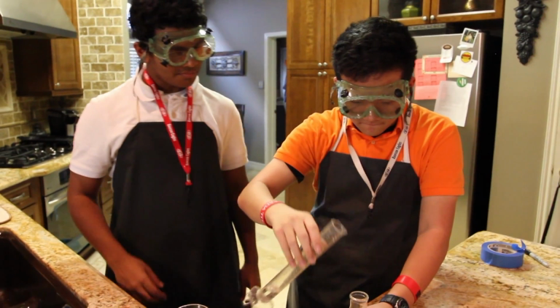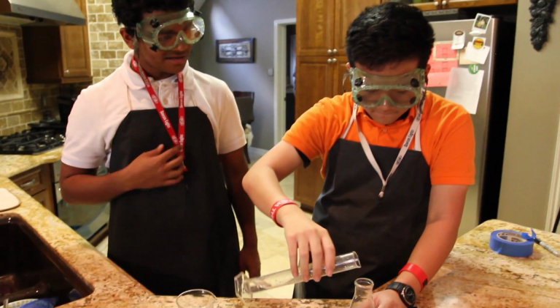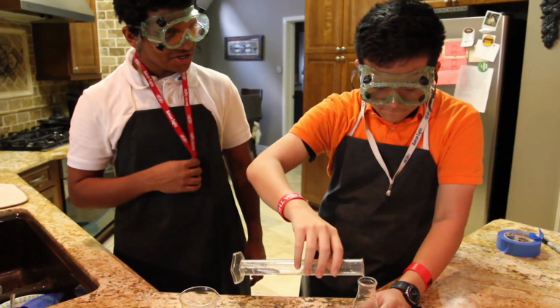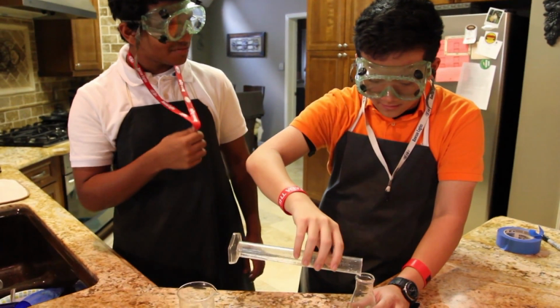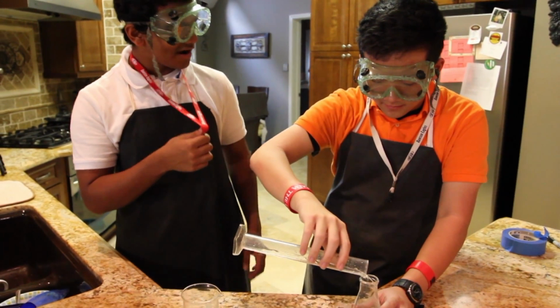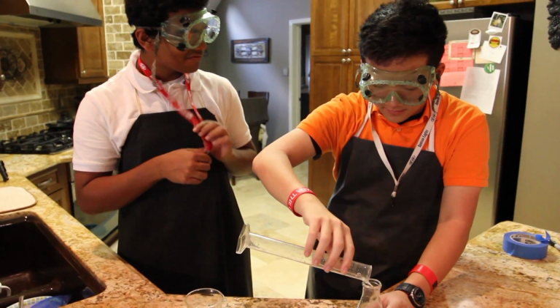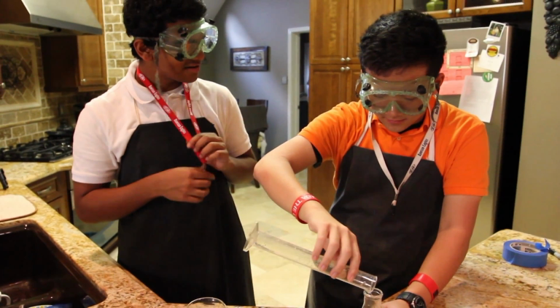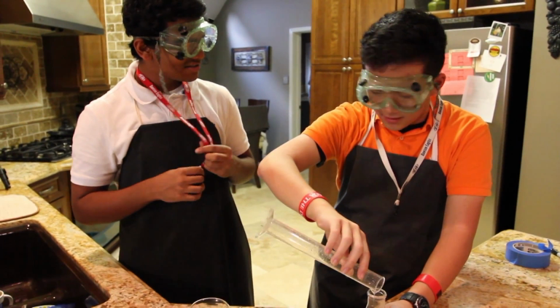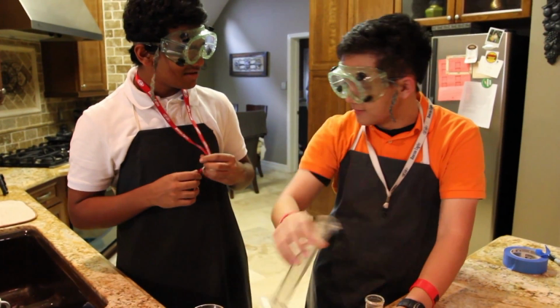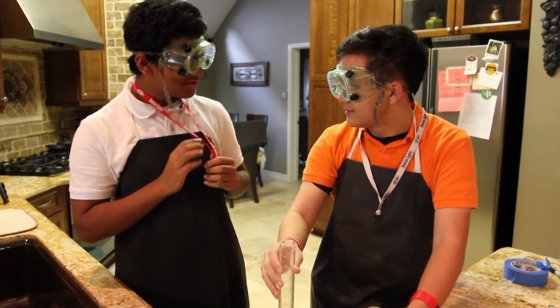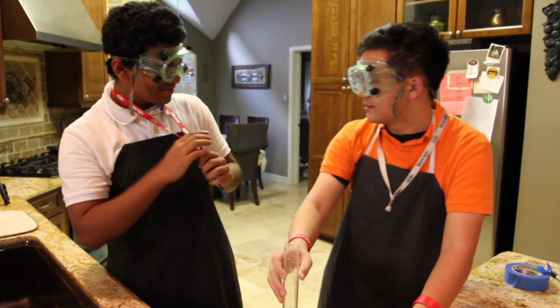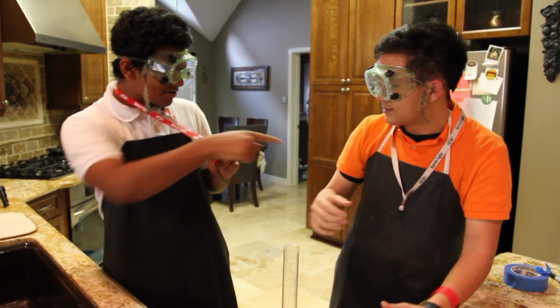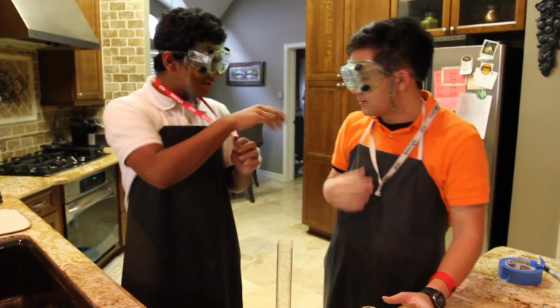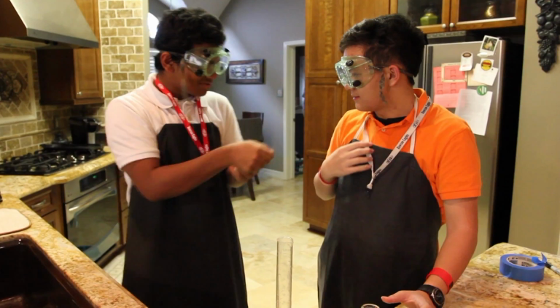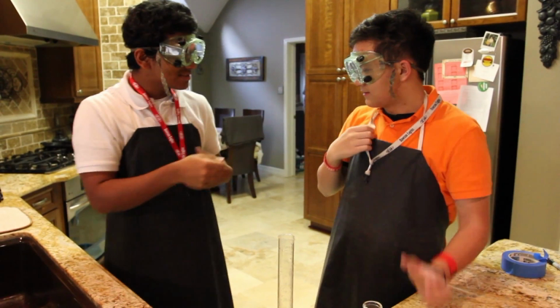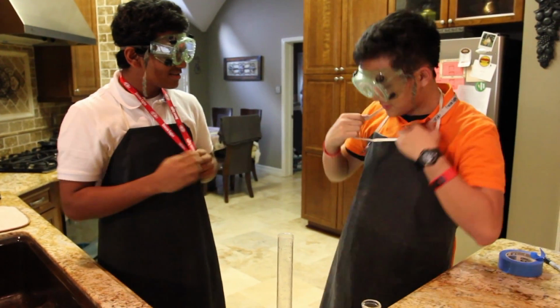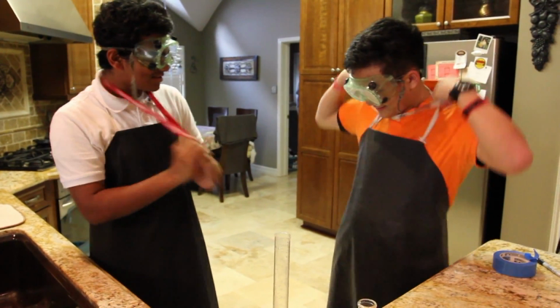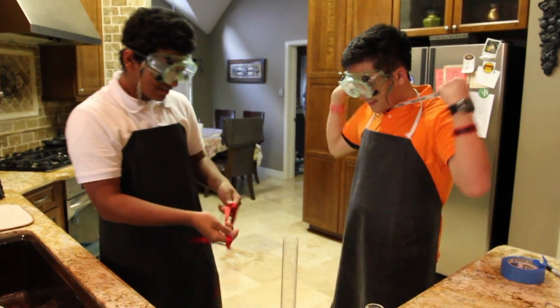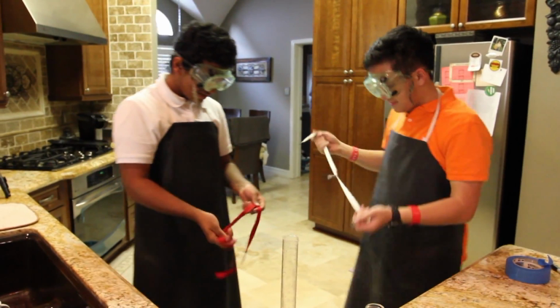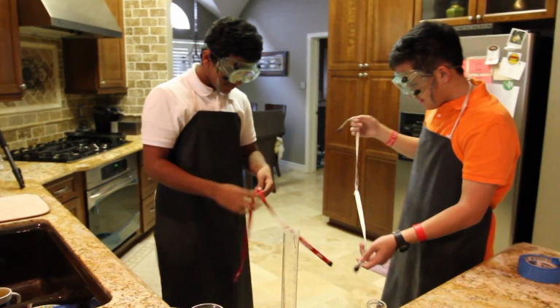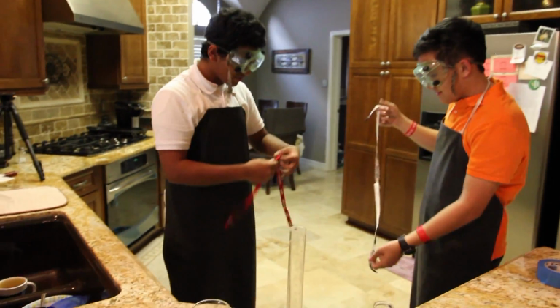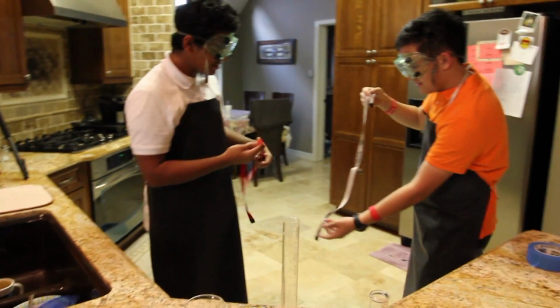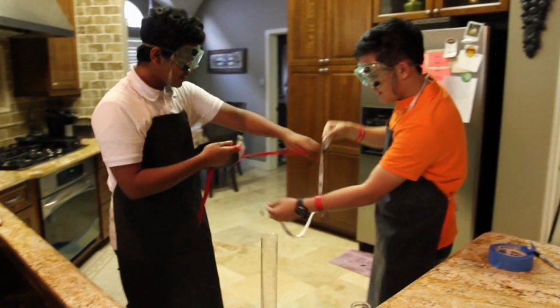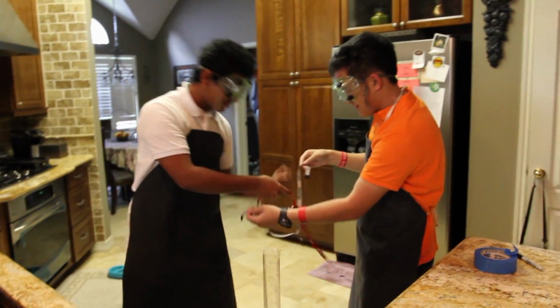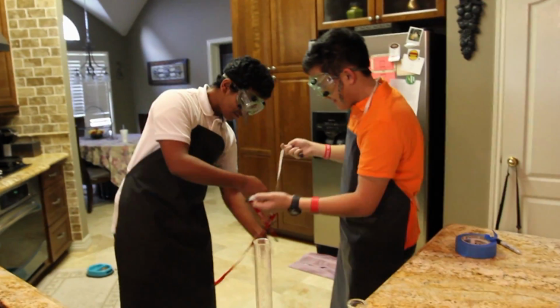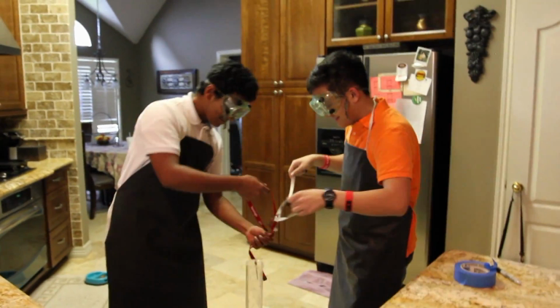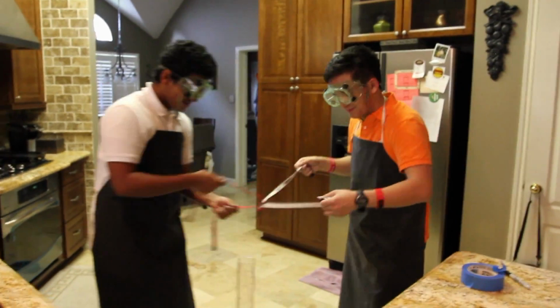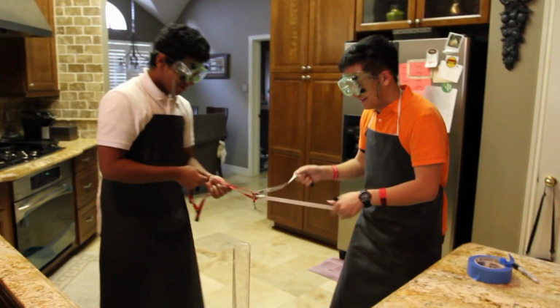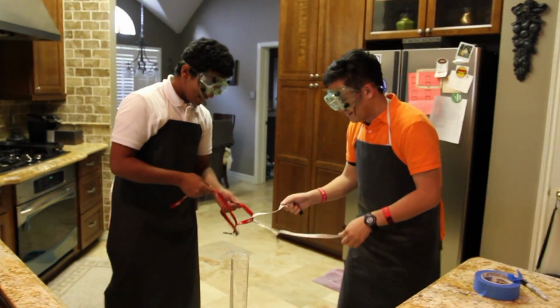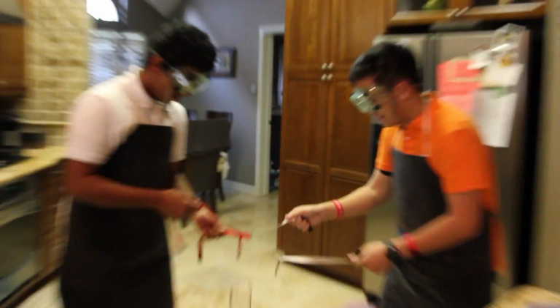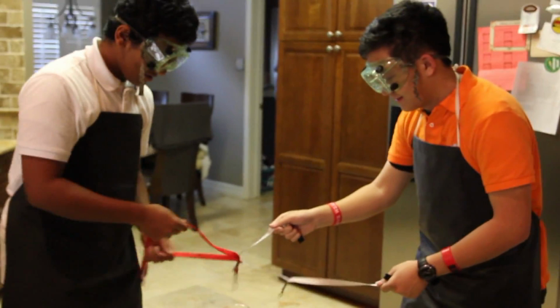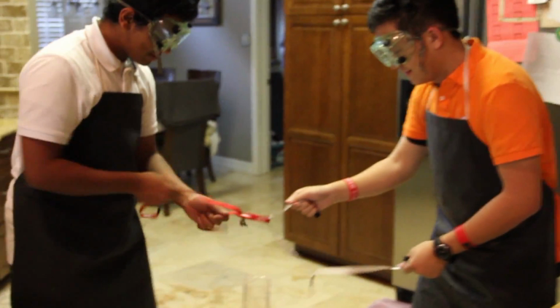Brian, did you hear you could make fire from lanyards? I don't know. You just put it around and do this. Okay, let's try it. Yeah, because we should always try new things, you know. Are you ready? Ready.